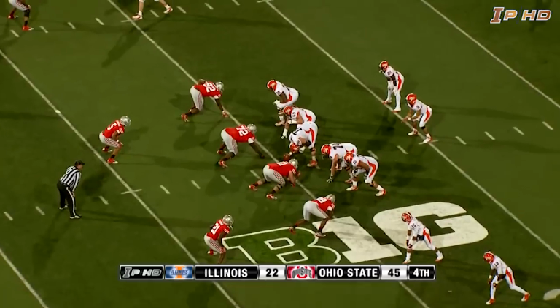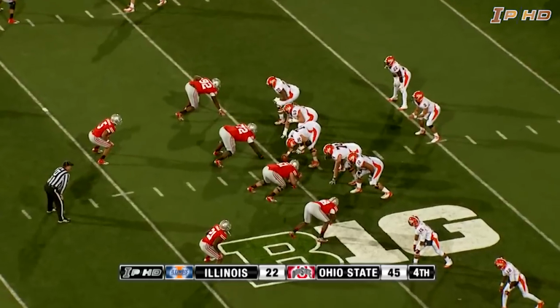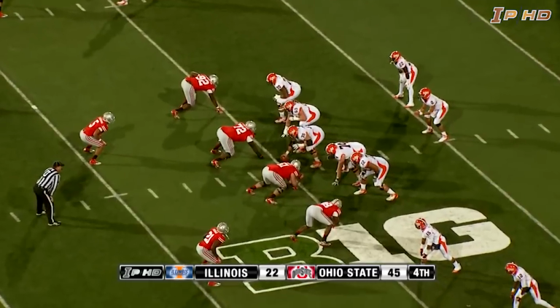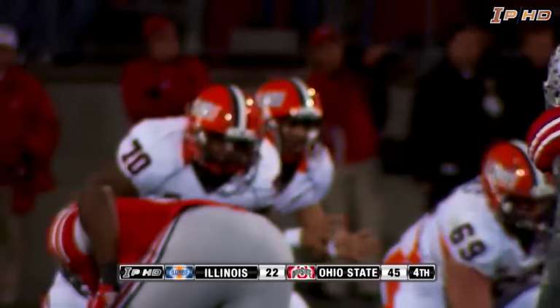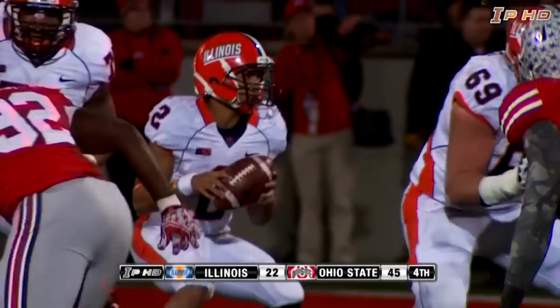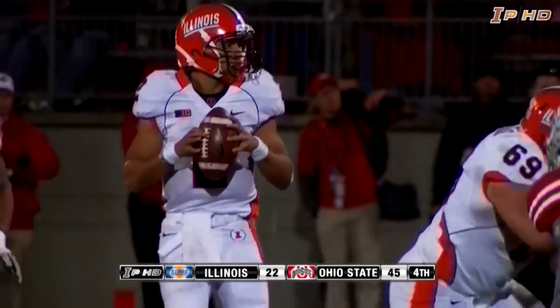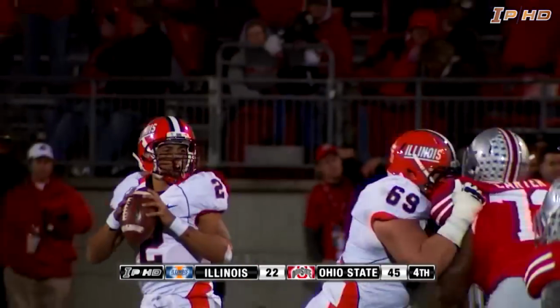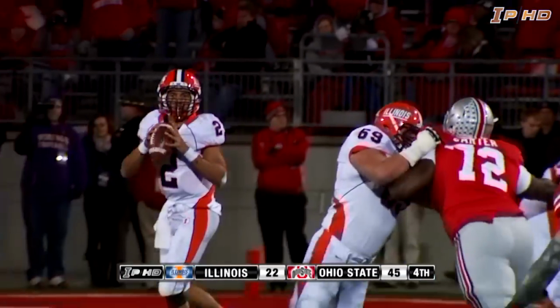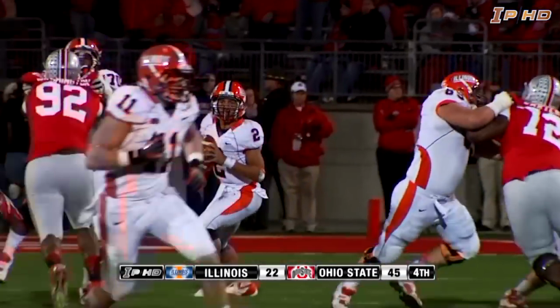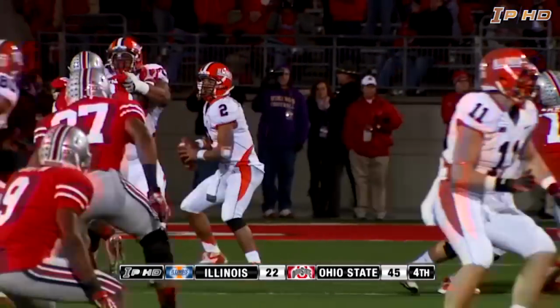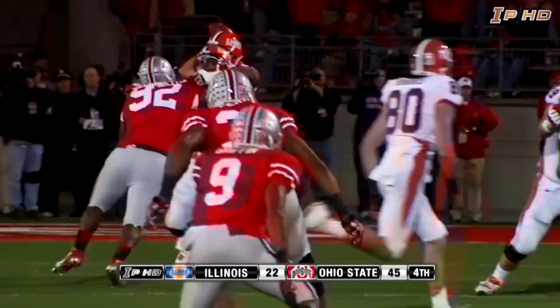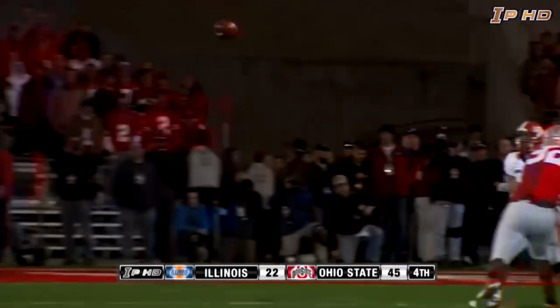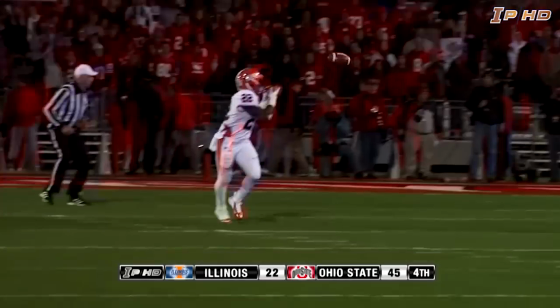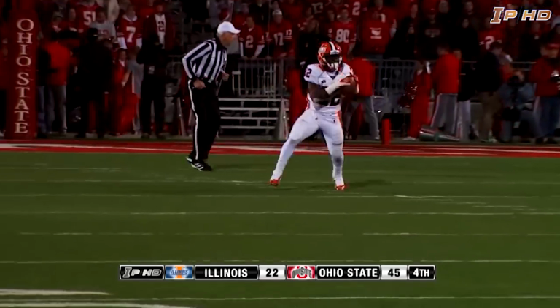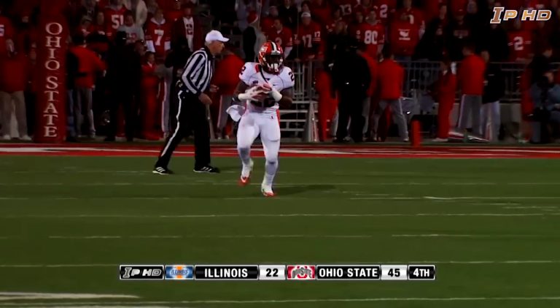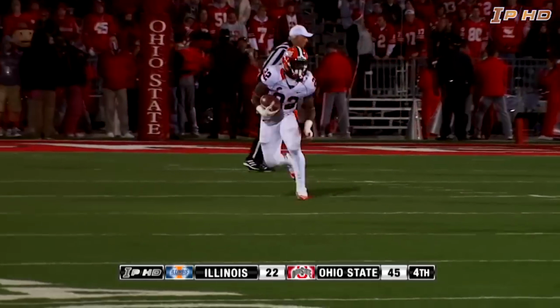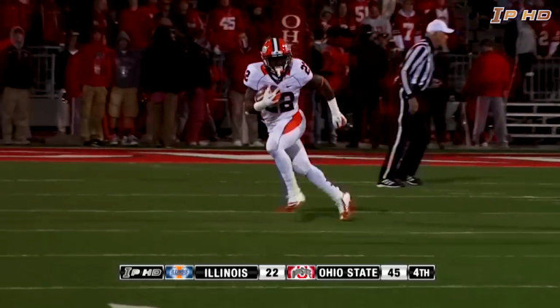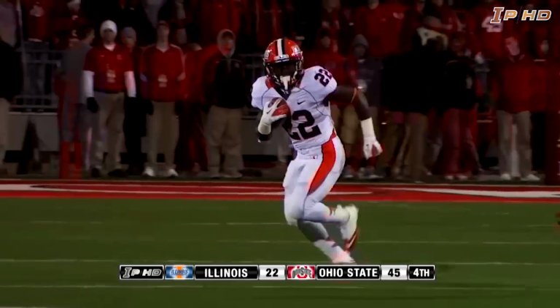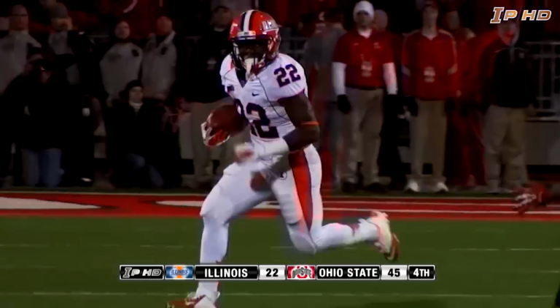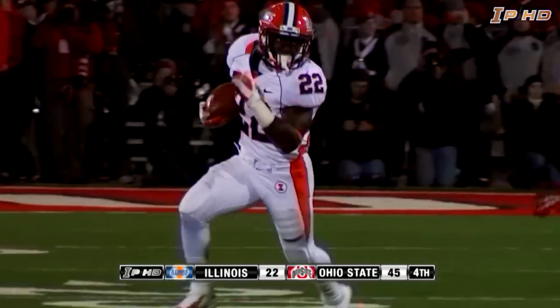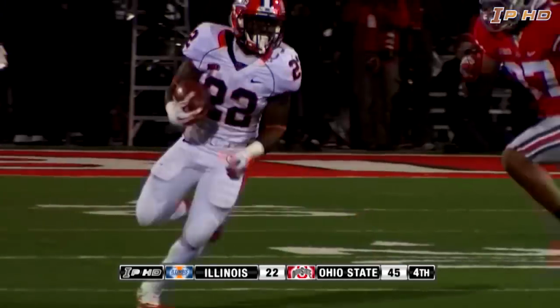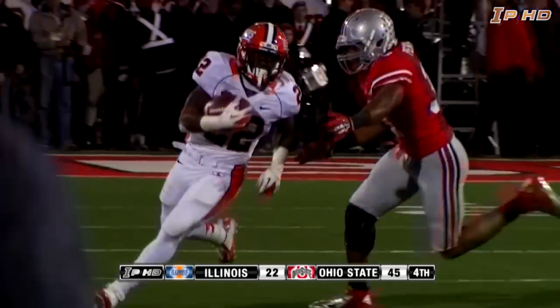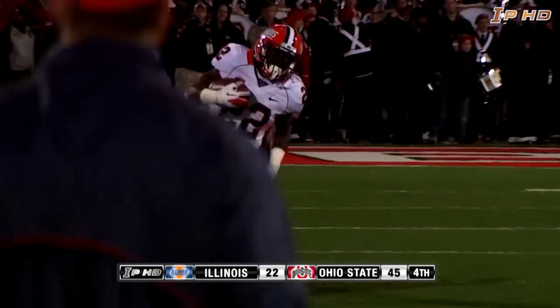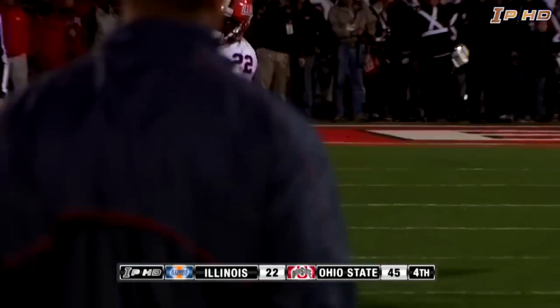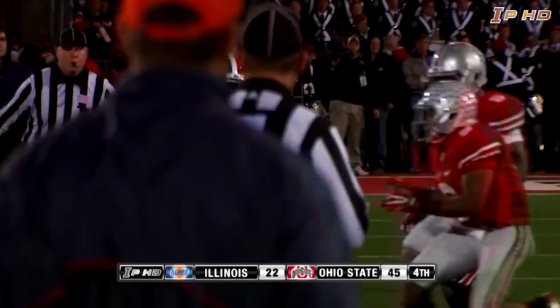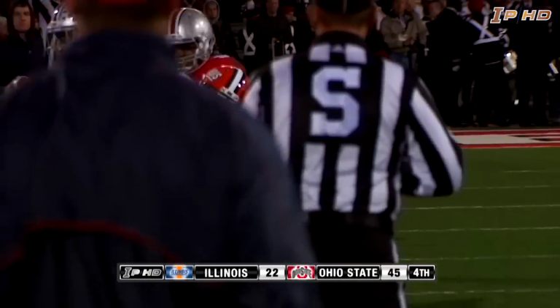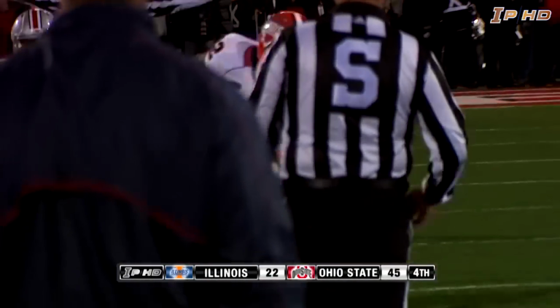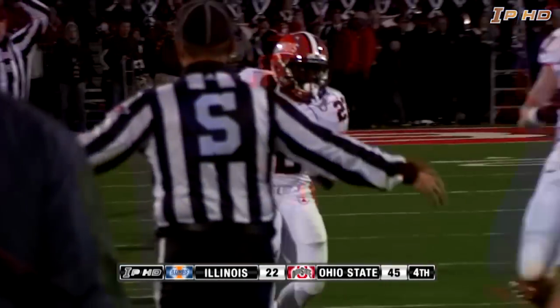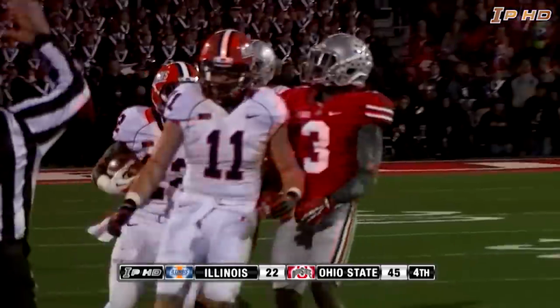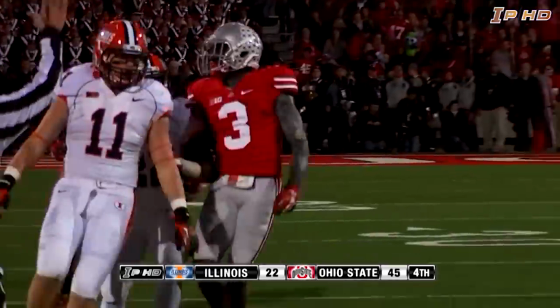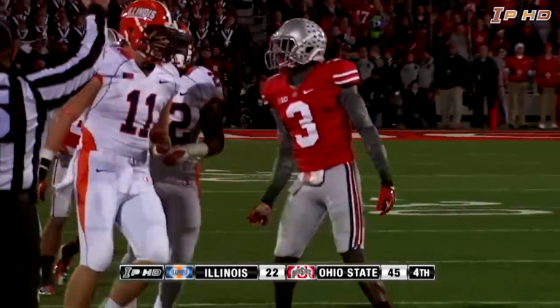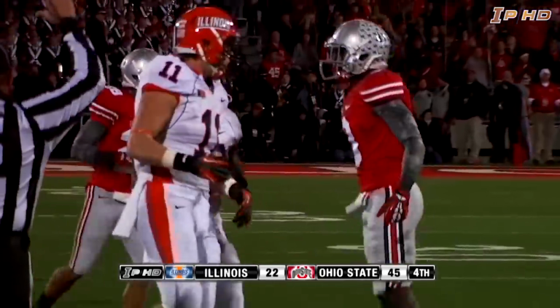First and 10, Illinois with the ball at their own 25. Nathan Schielhaus still going out there. Swing pass in the flat, caught by Eula at the 25, 30, up the right sideline to the 35 — first down, Illinois.